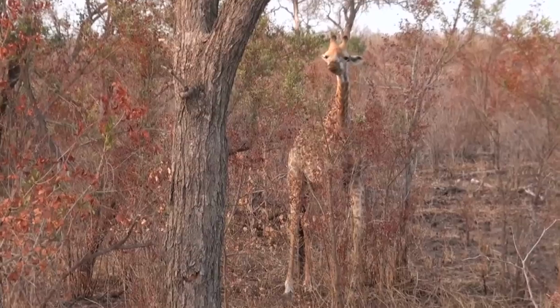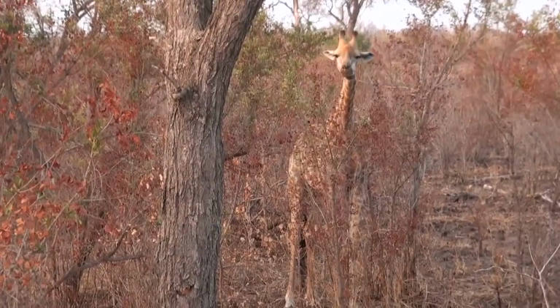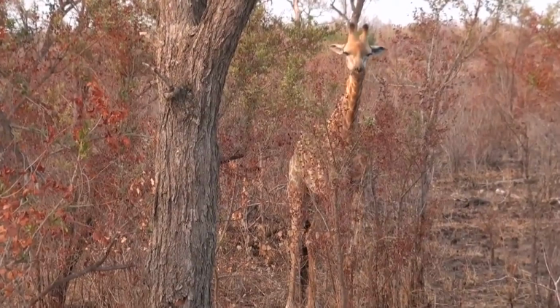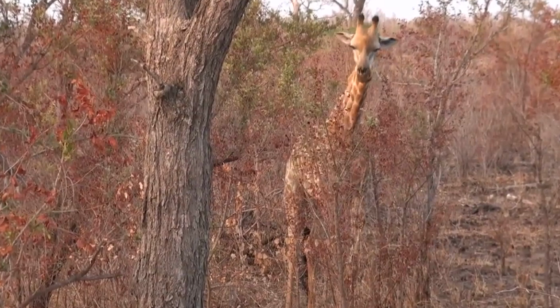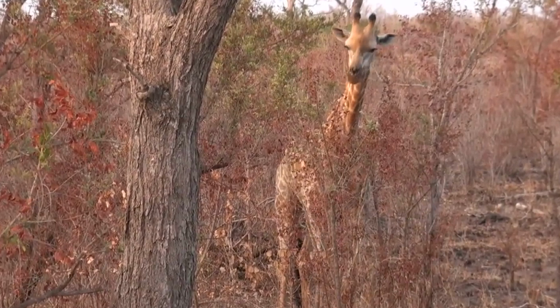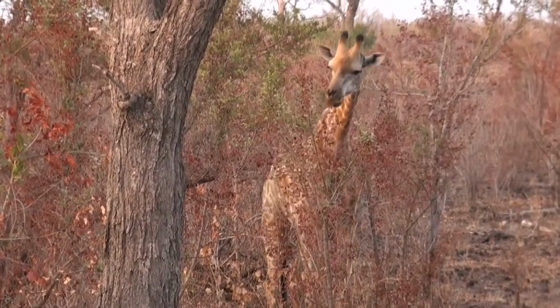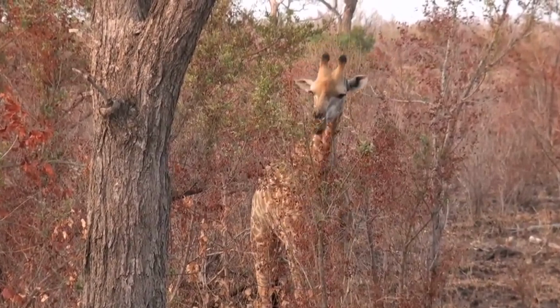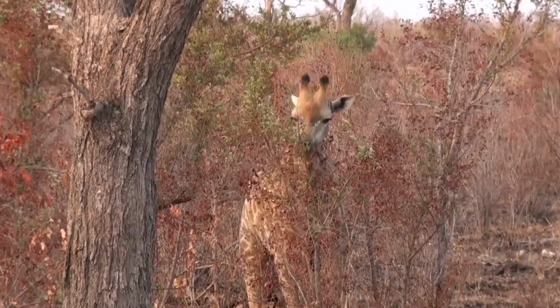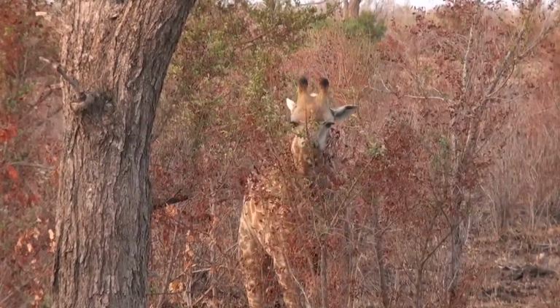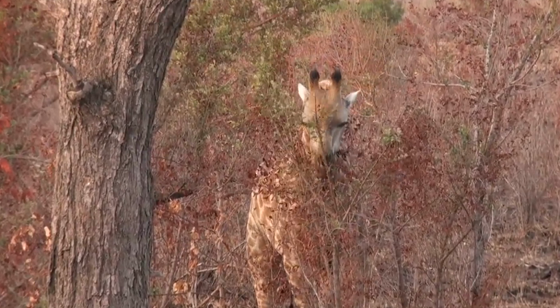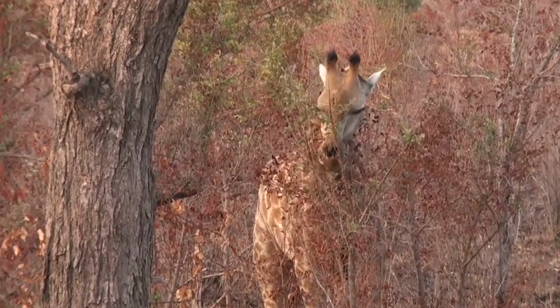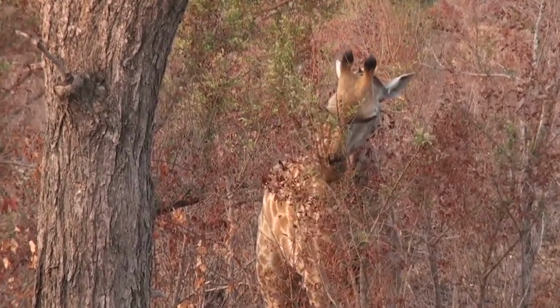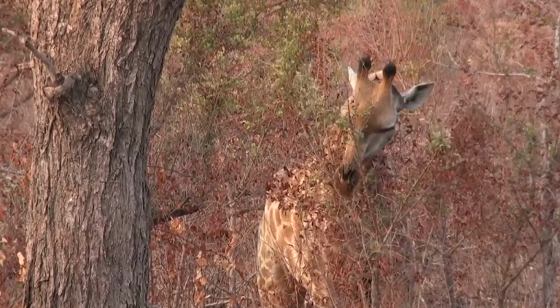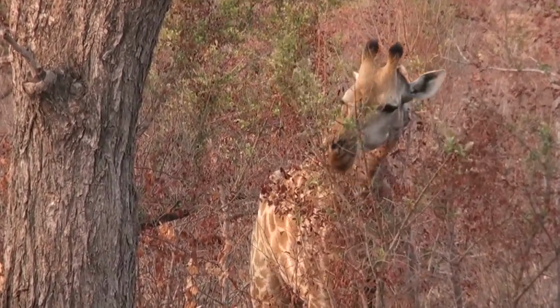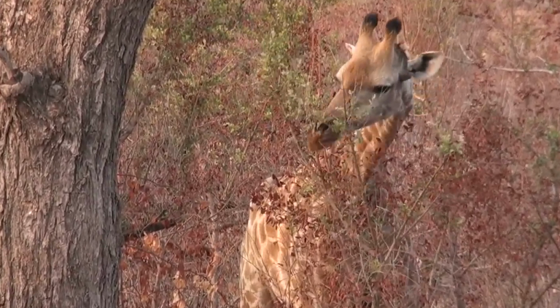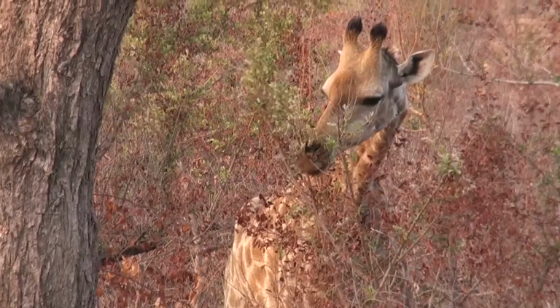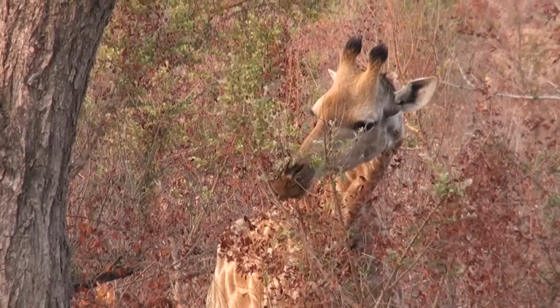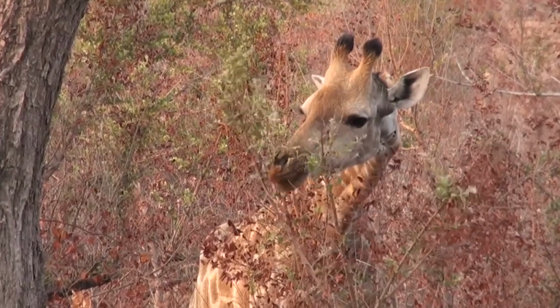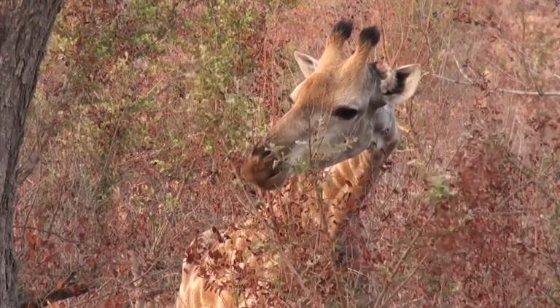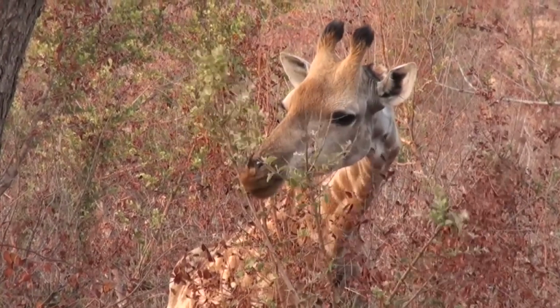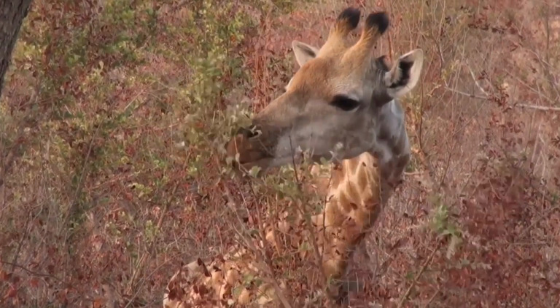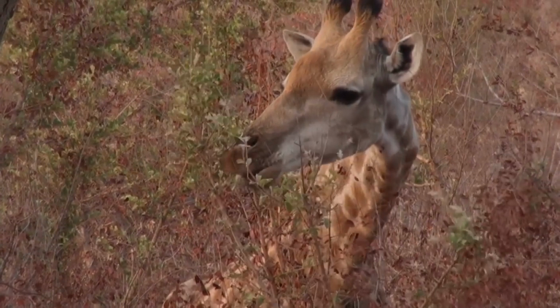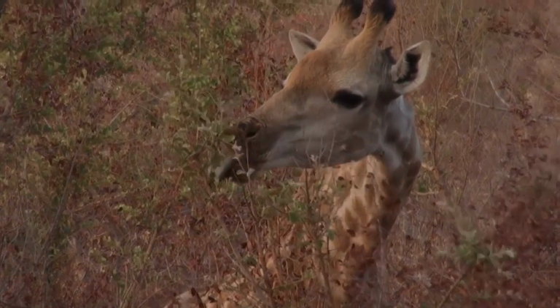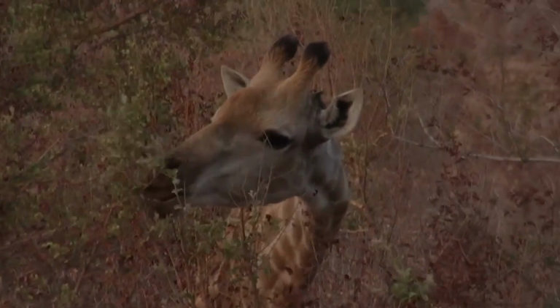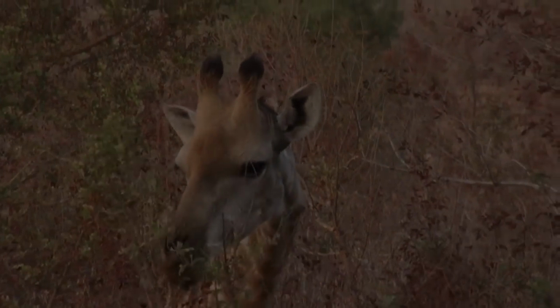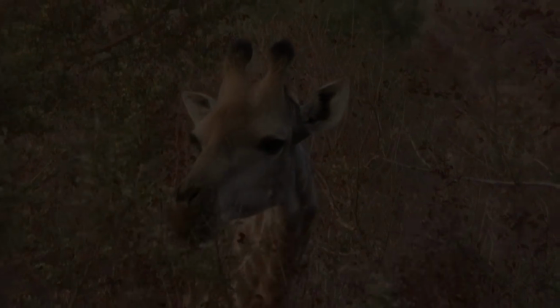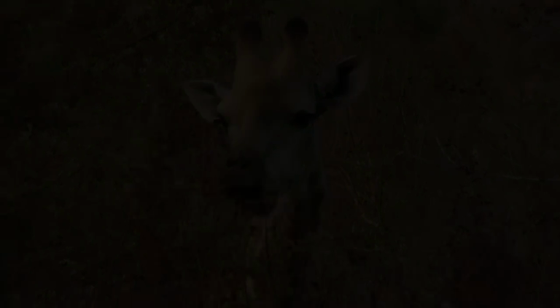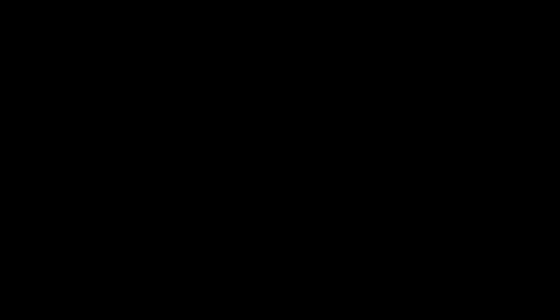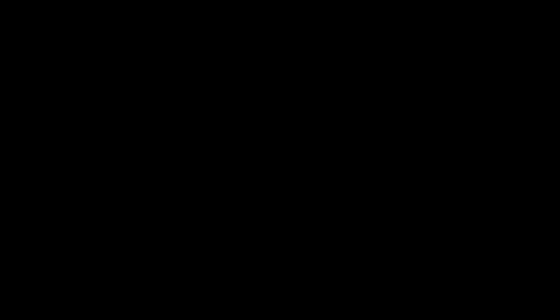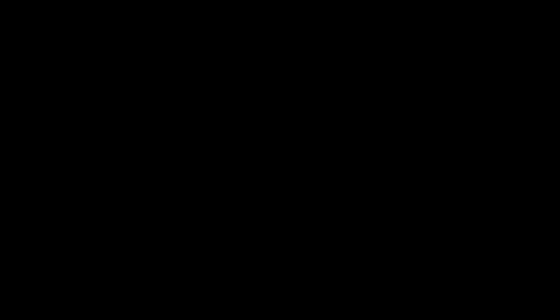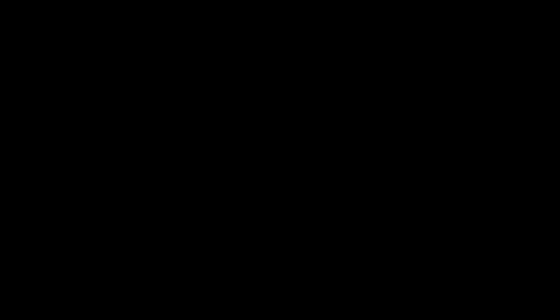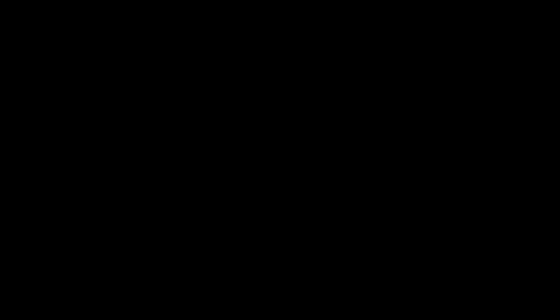Because the males do what we call neck biting — biting each other straight on the neck and straight on the horns. That's why the hair gets loose on the male's horns.